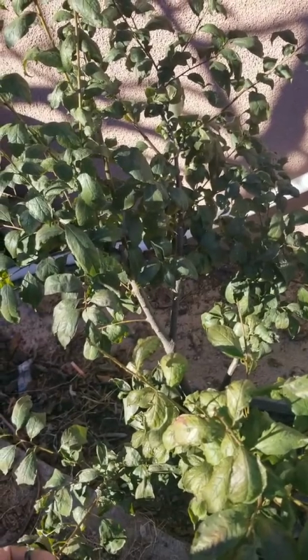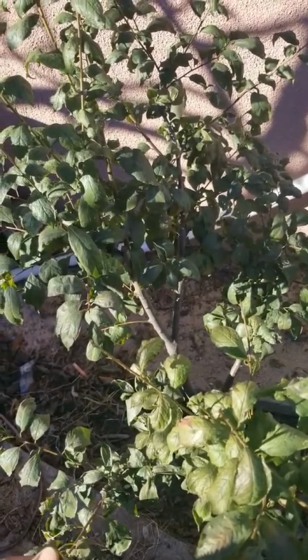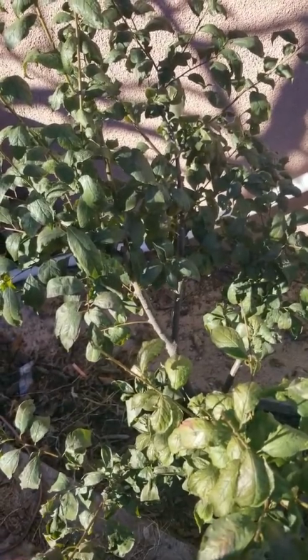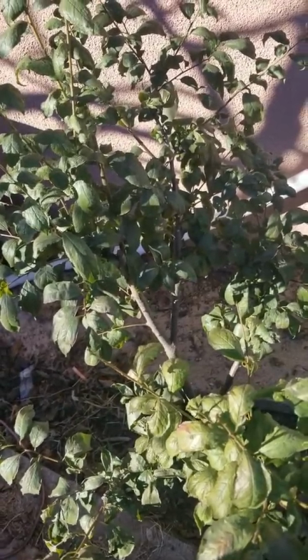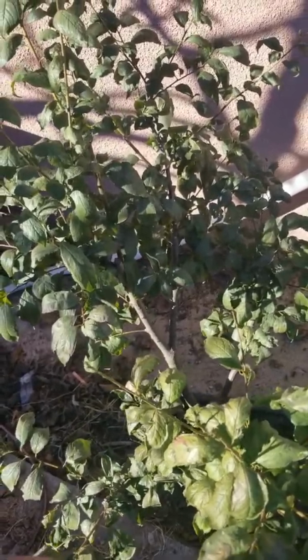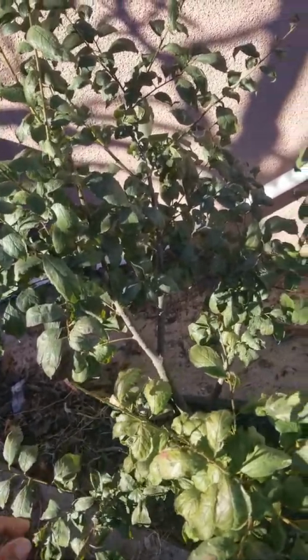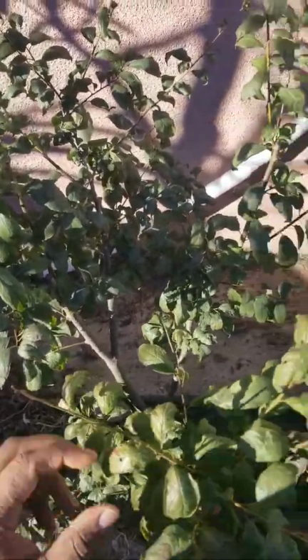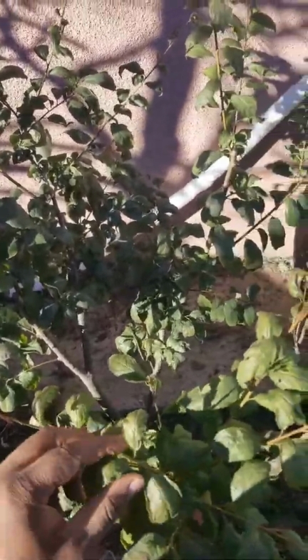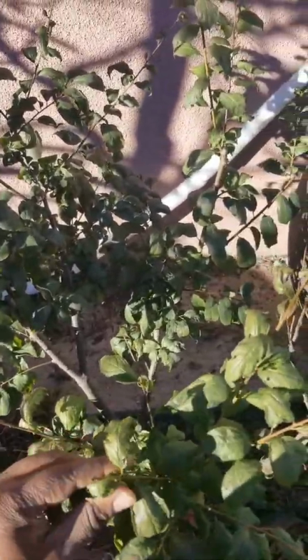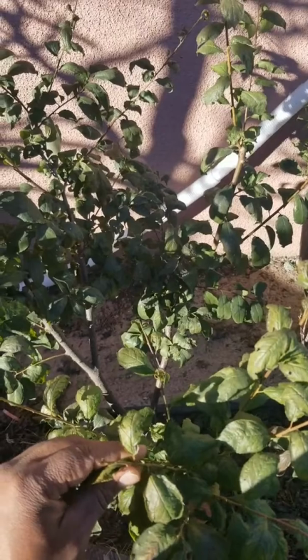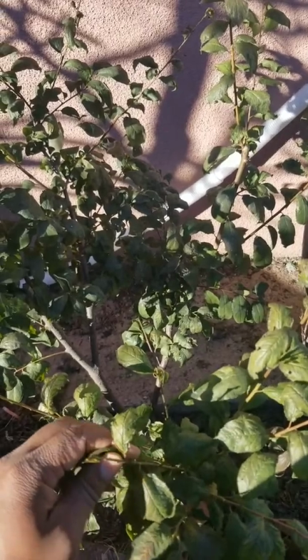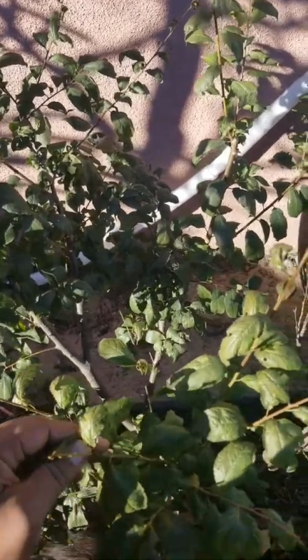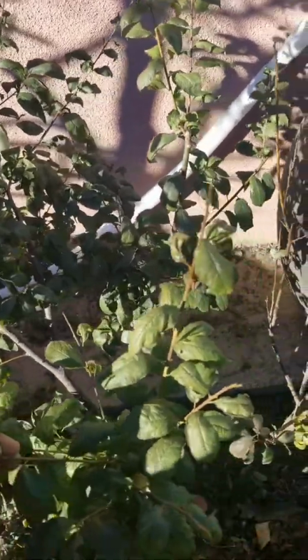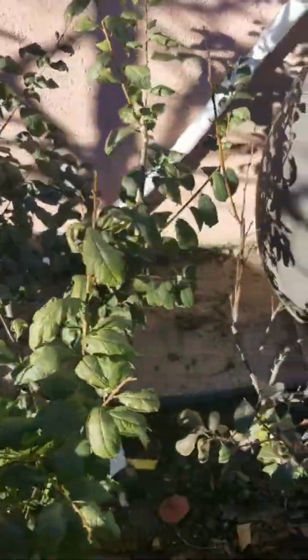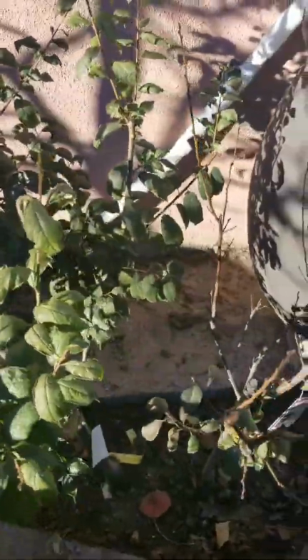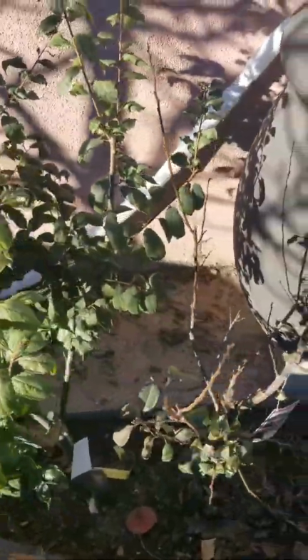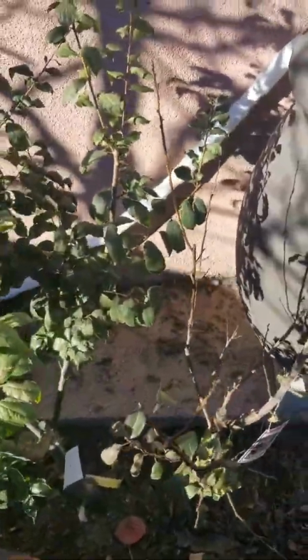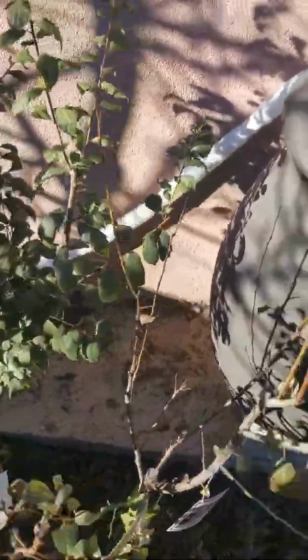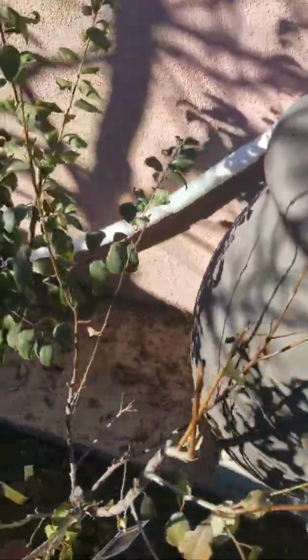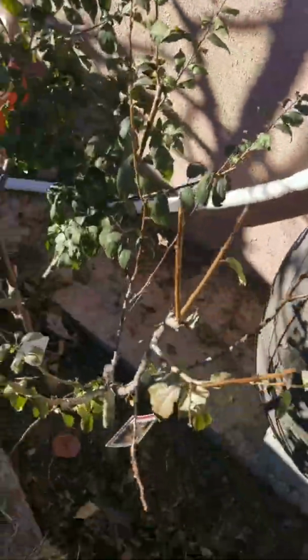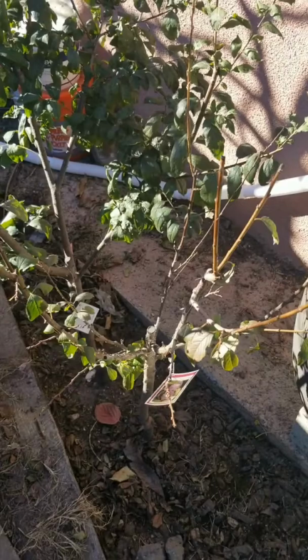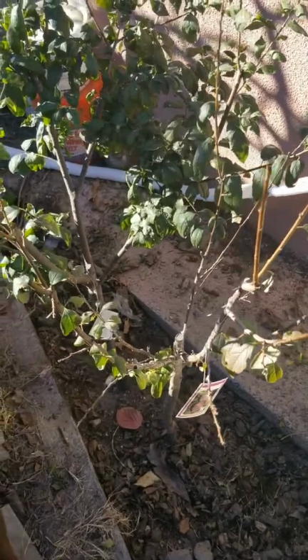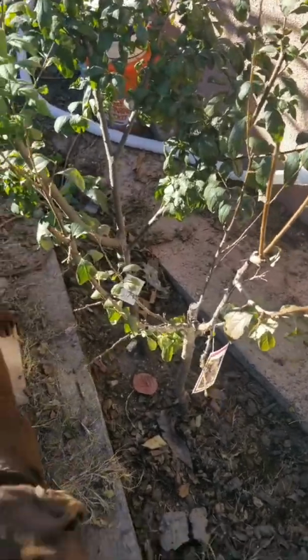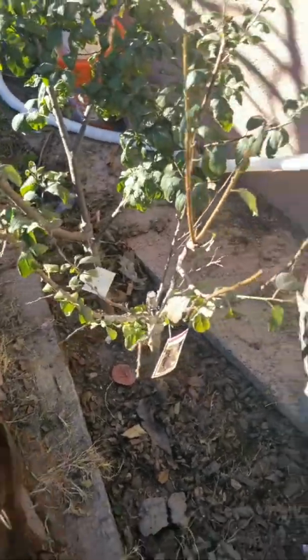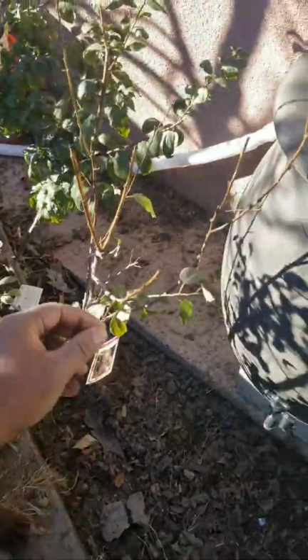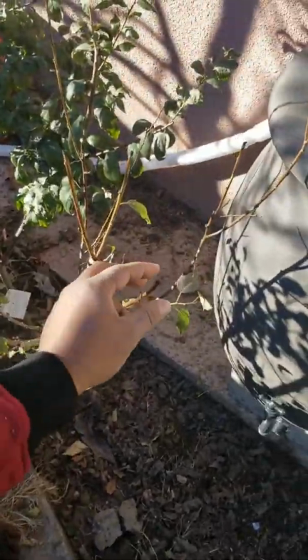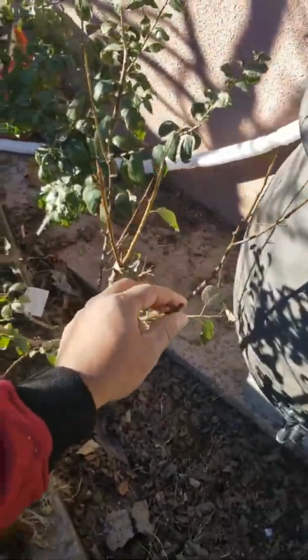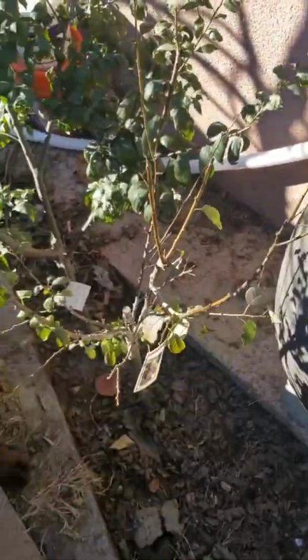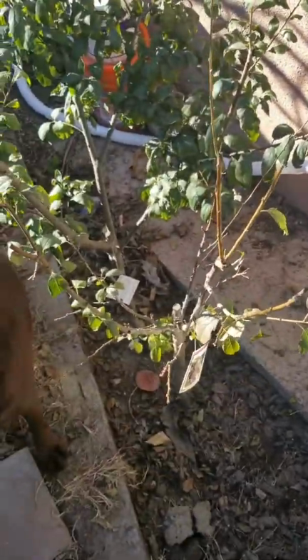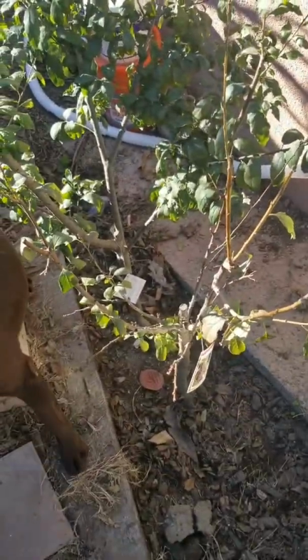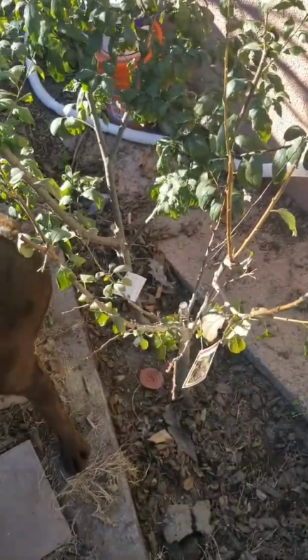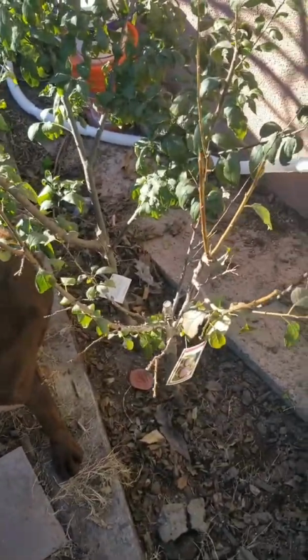That was the first year — I shouldn't have let it fruit, but I just wanted to taste it. So I got a single fruit off of there. So this year we're just going to be focusing on getting this plant to go dormant.